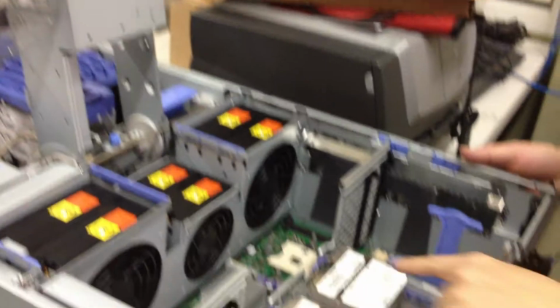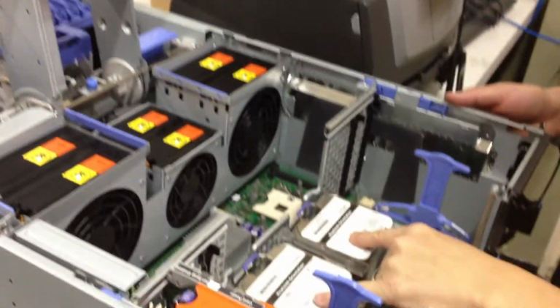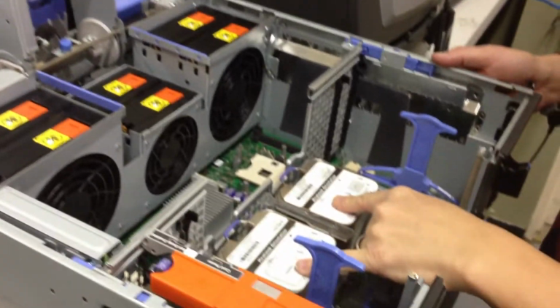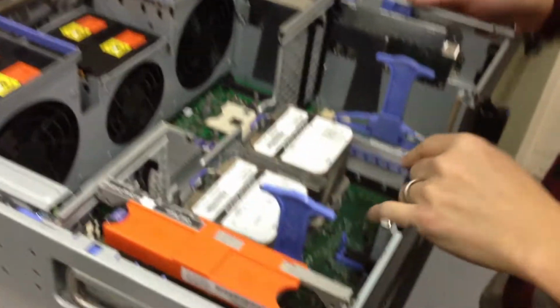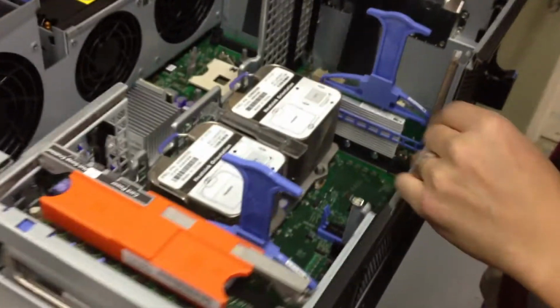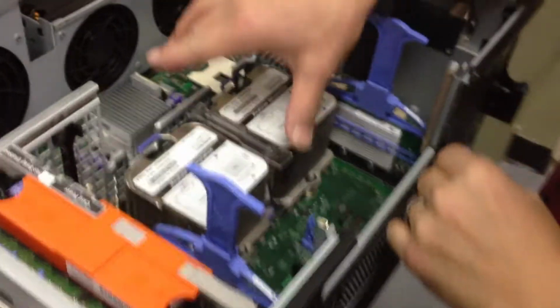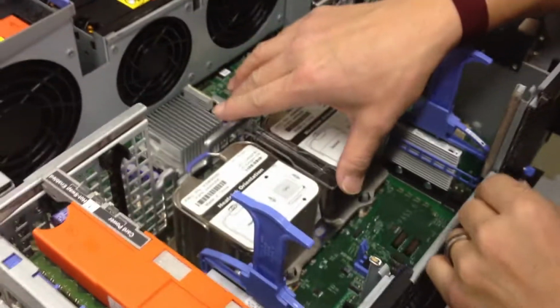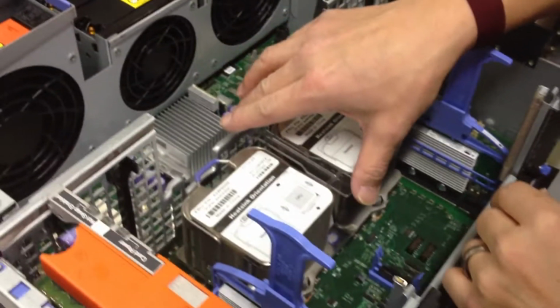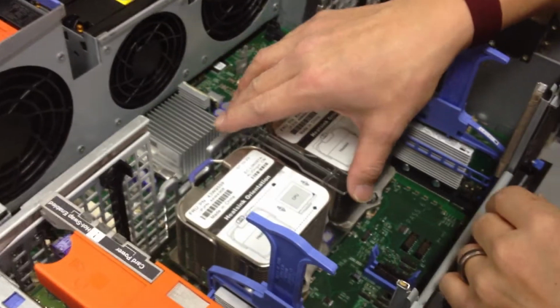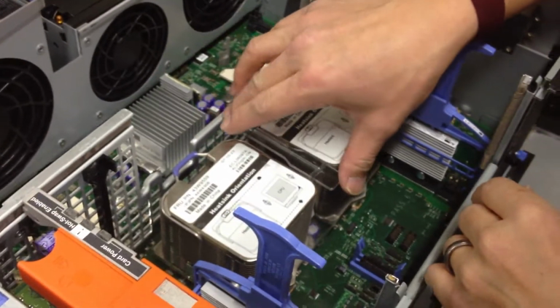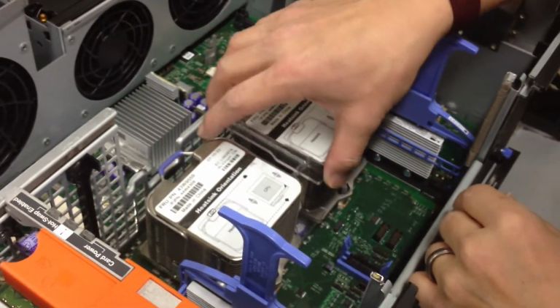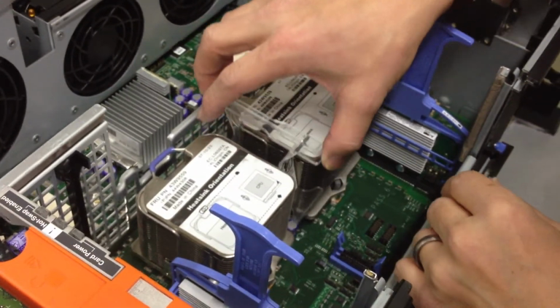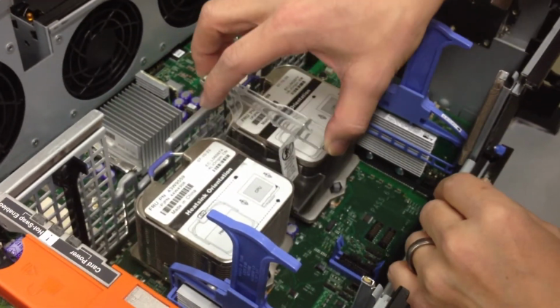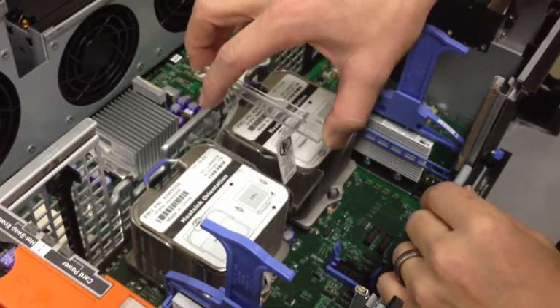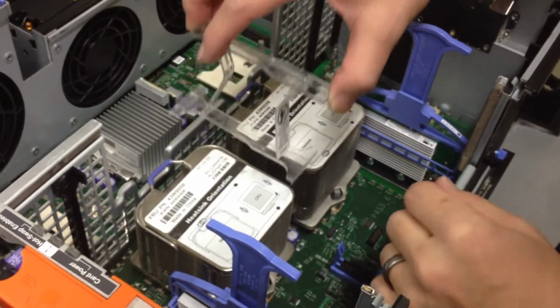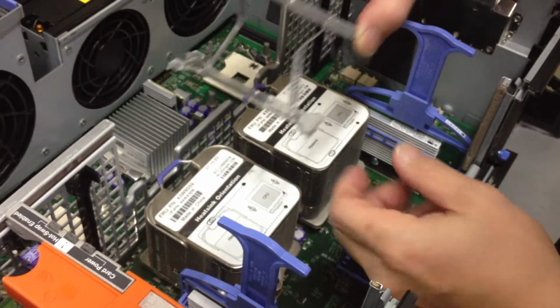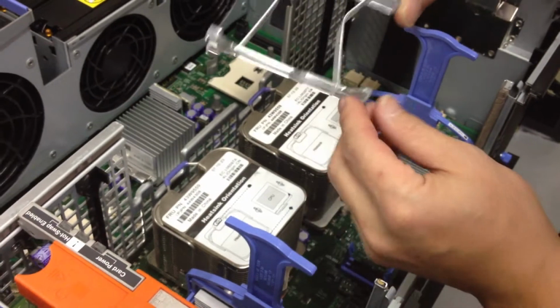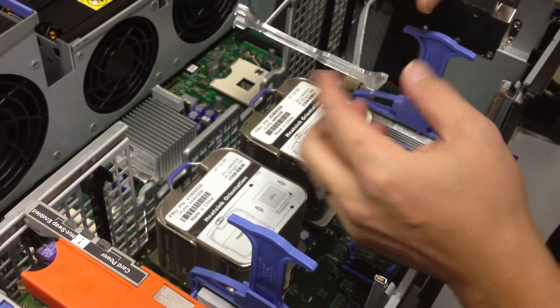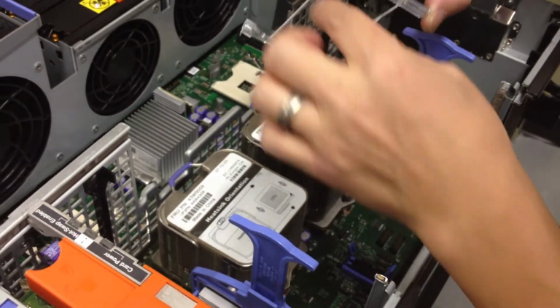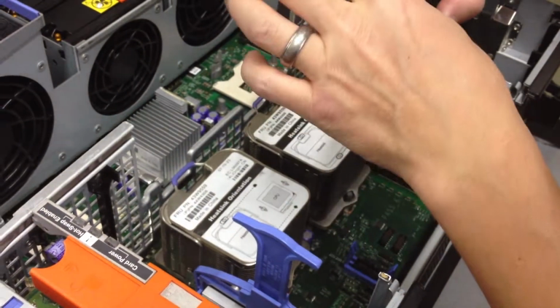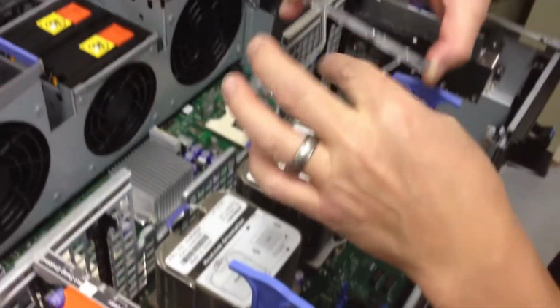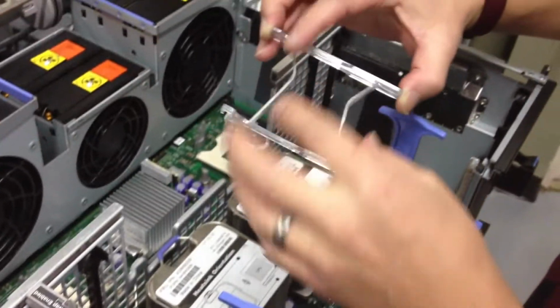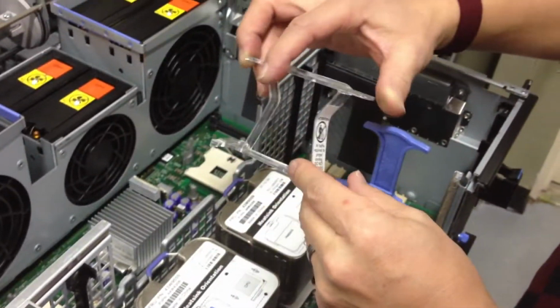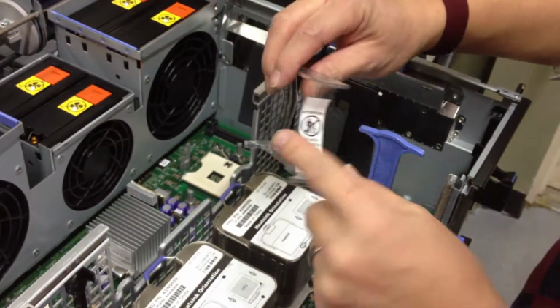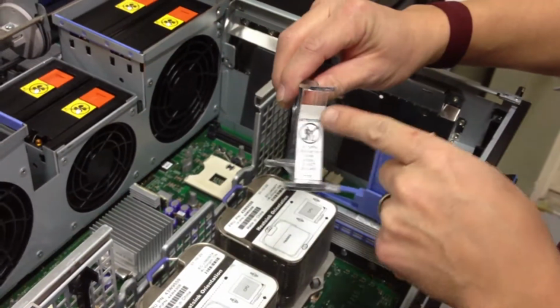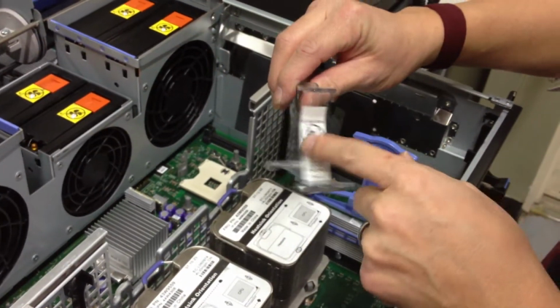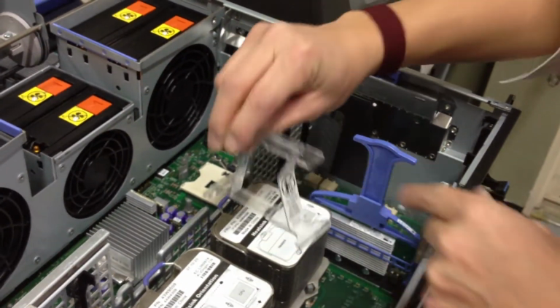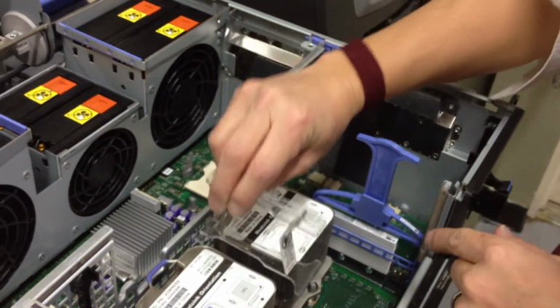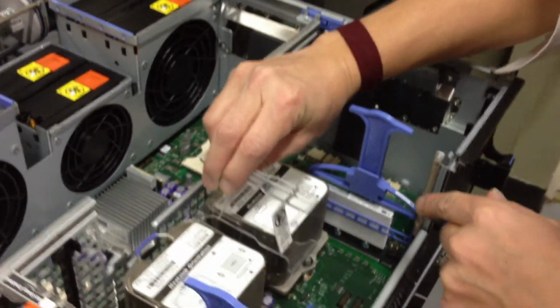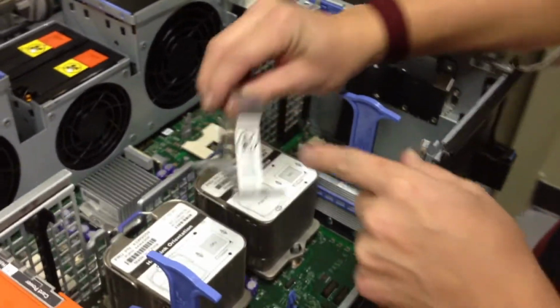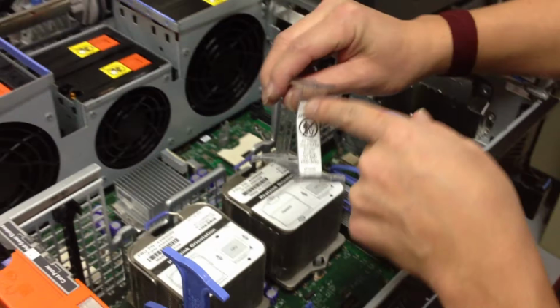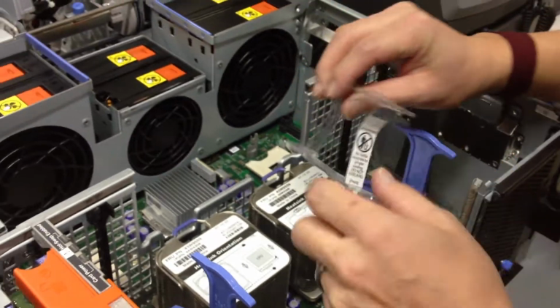Here are the two CPUs and here's the air baffle. The air baffle goes in this way — the narrow part's at the top. If you have your label, that's the front and upright.